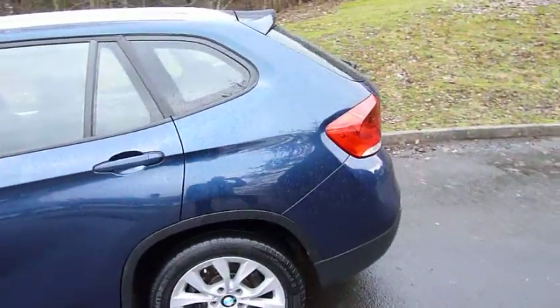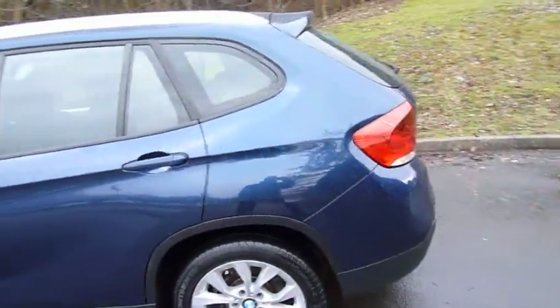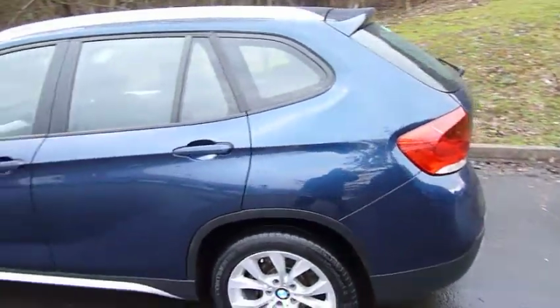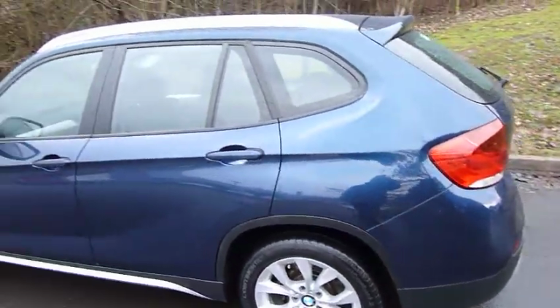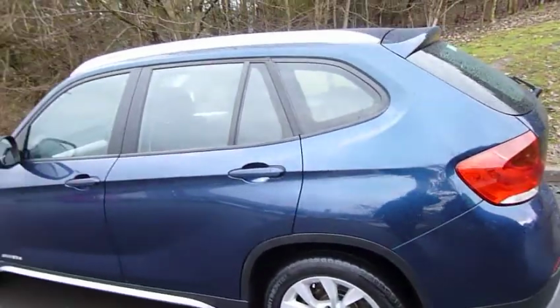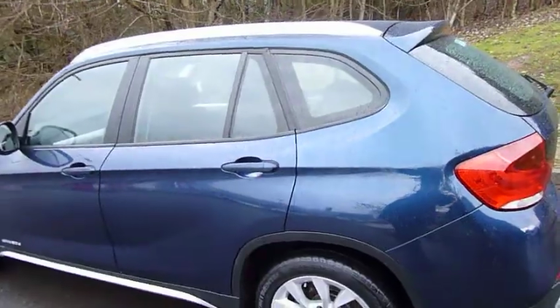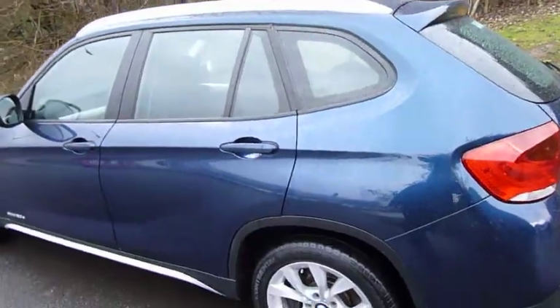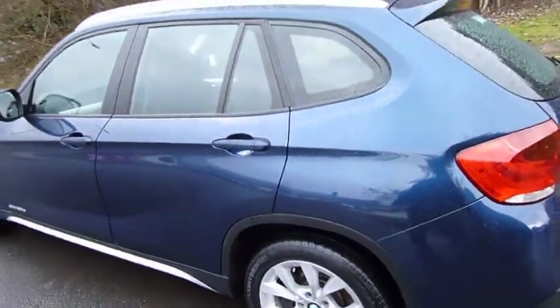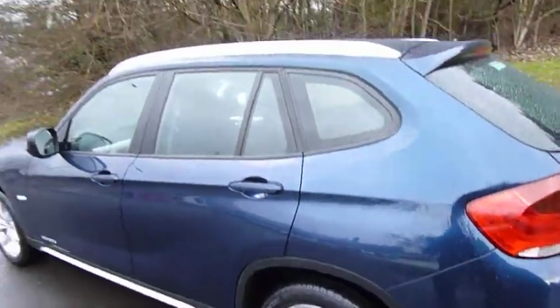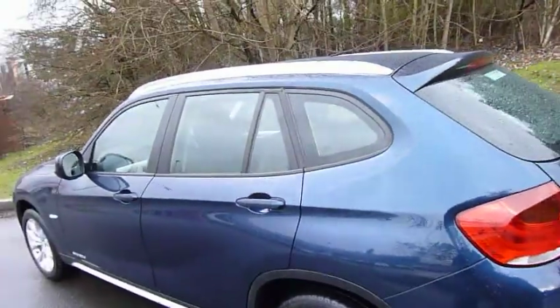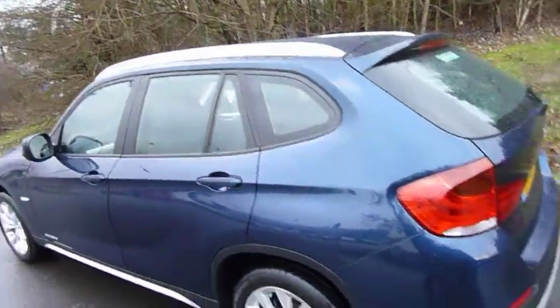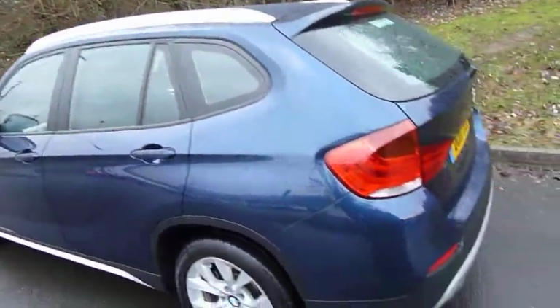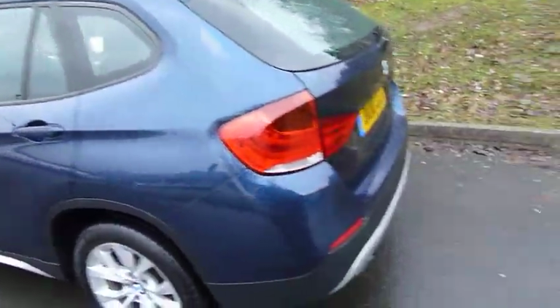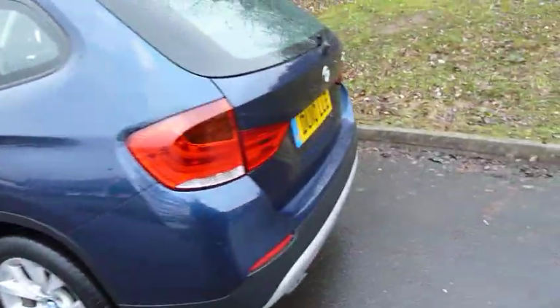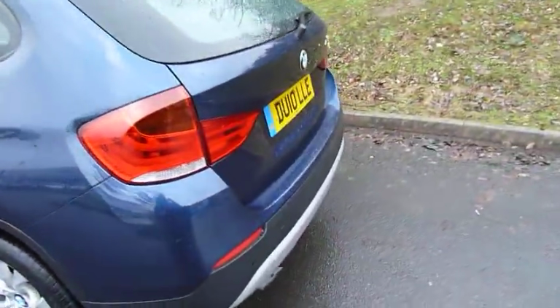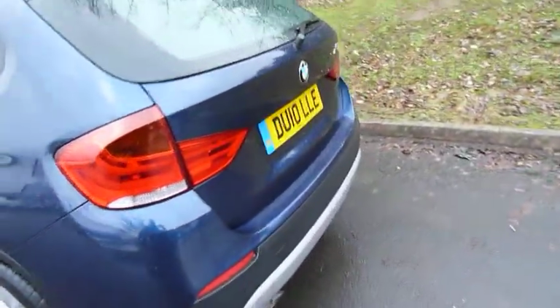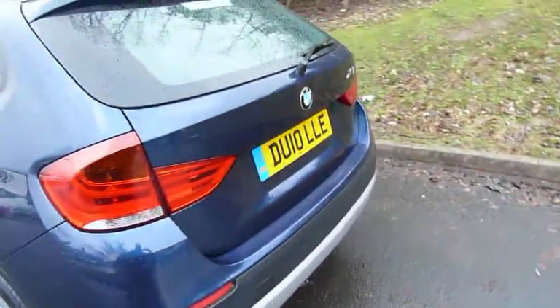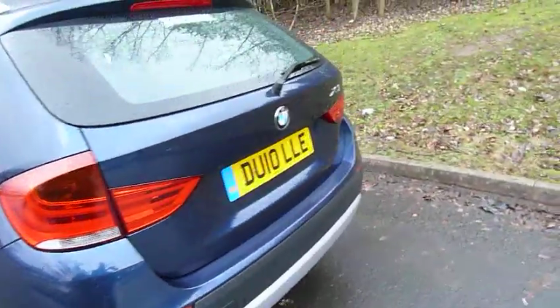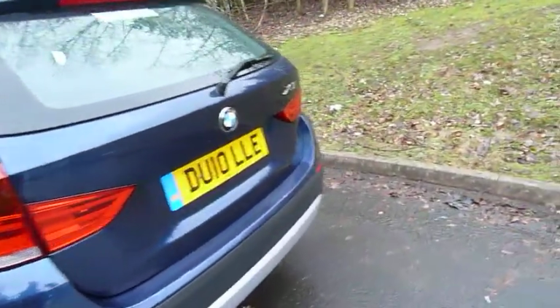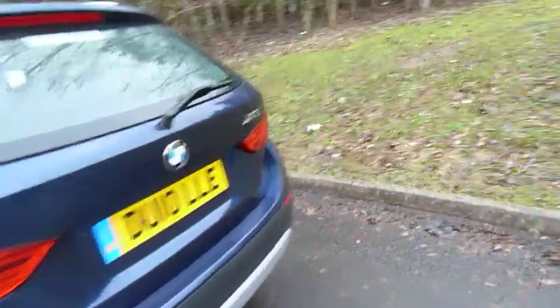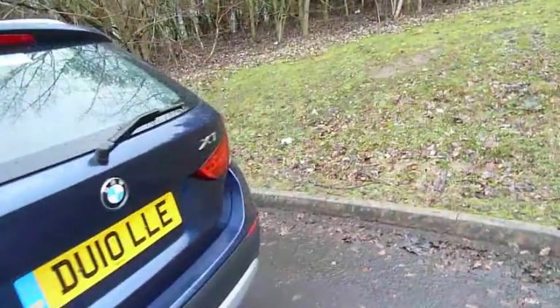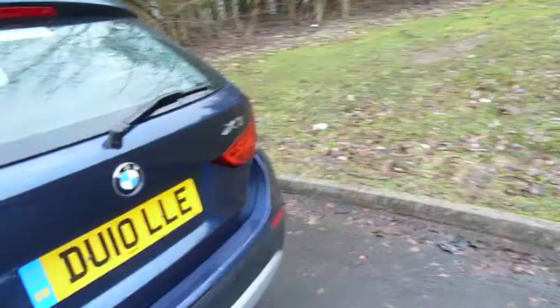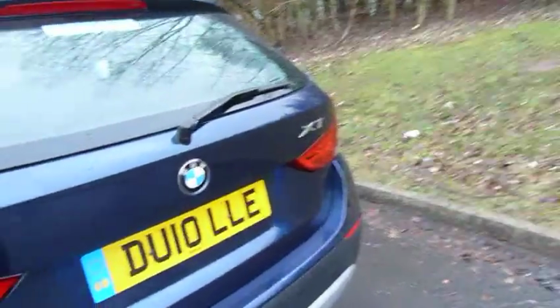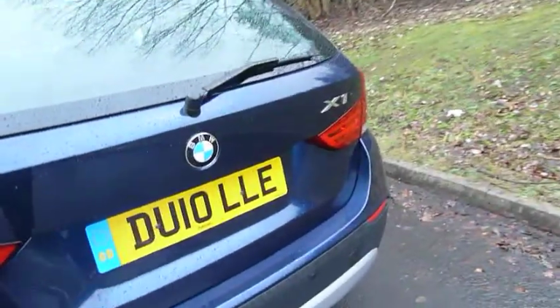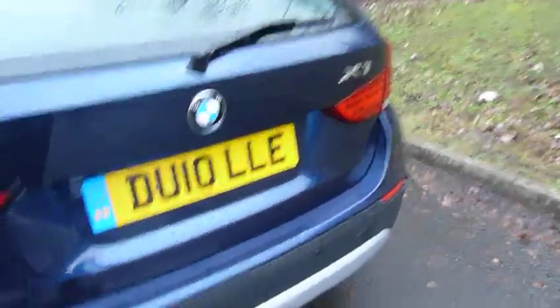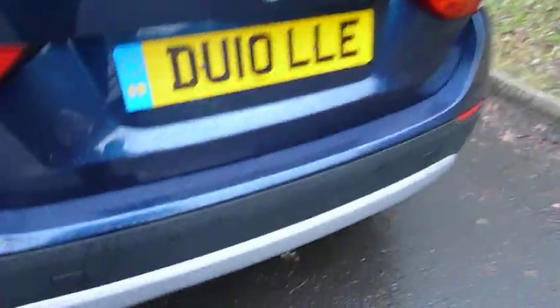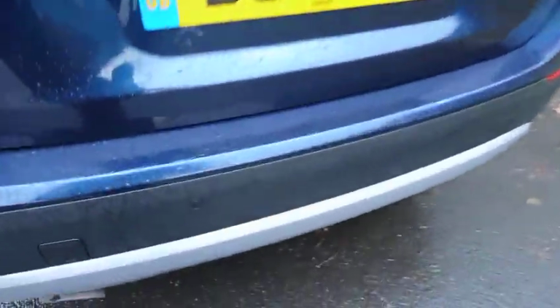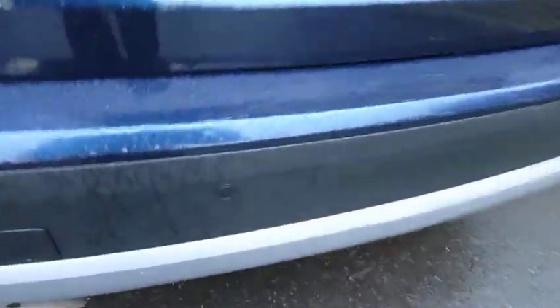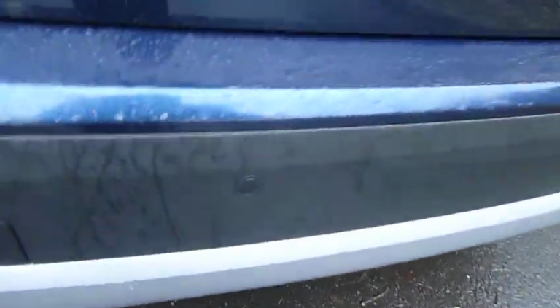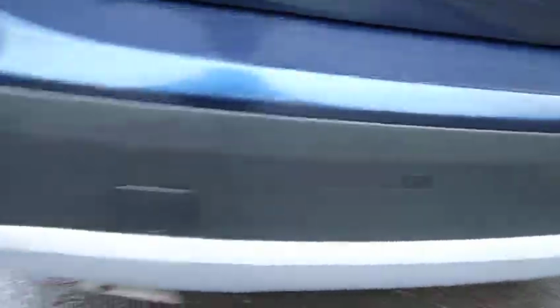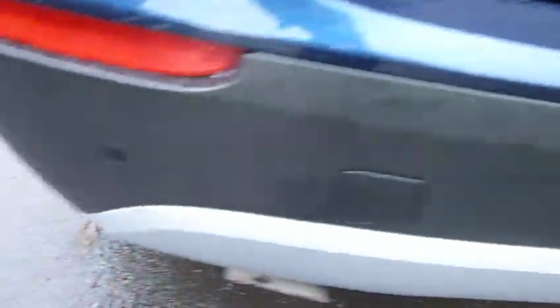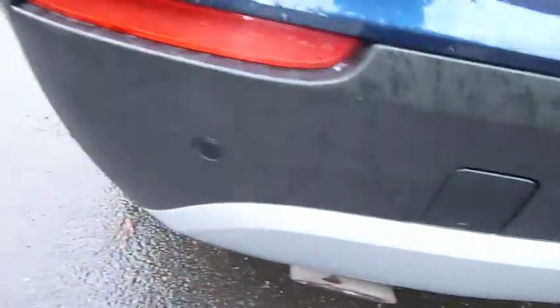As you can see it really looks nice with the blue. Being the X1, it's very well equipped — you've got the rear parking sensors.